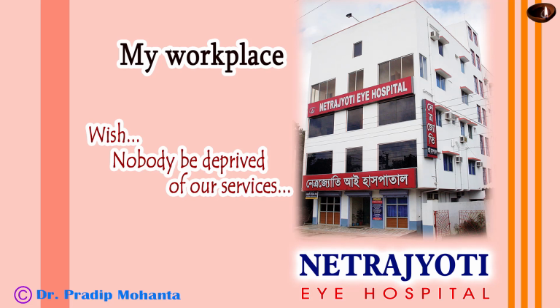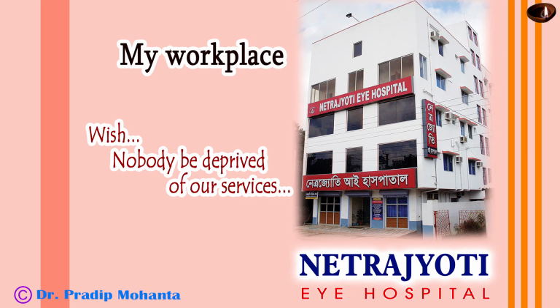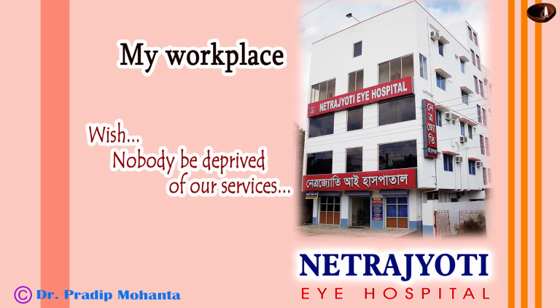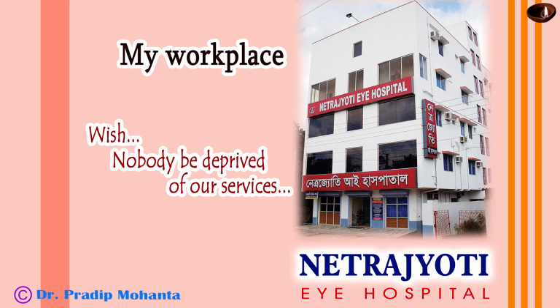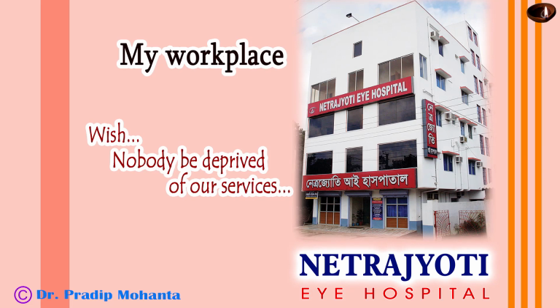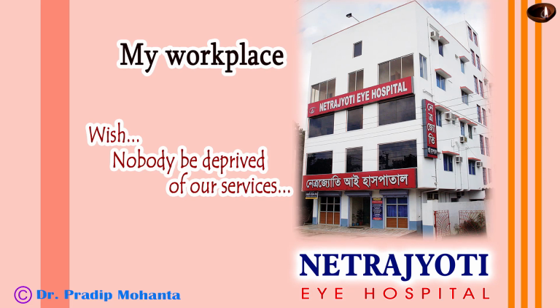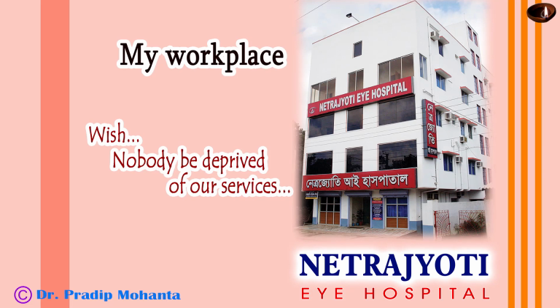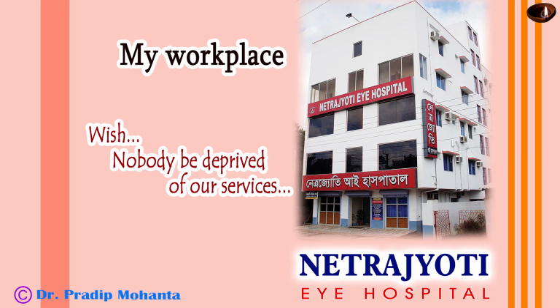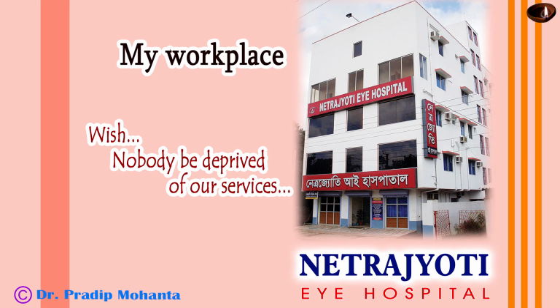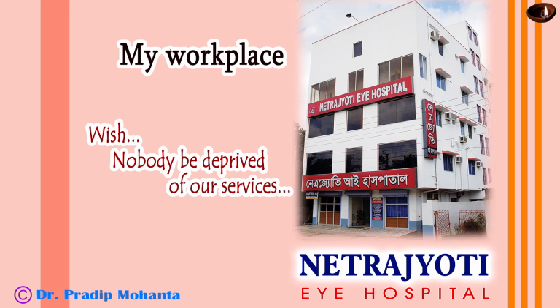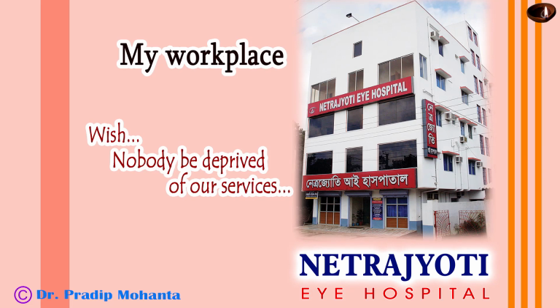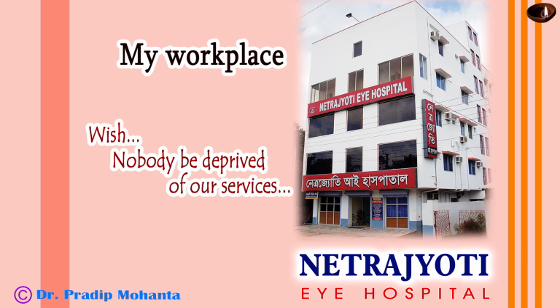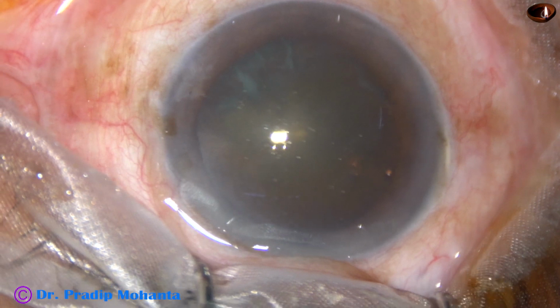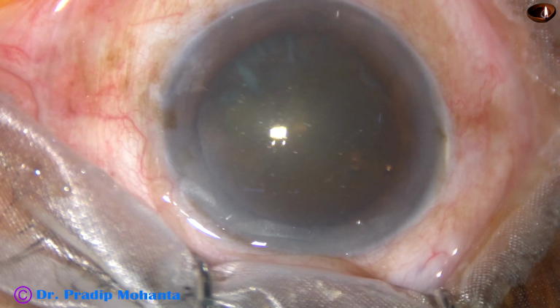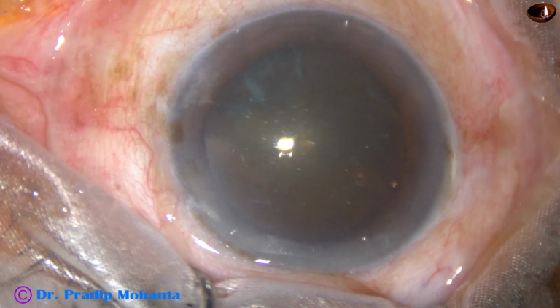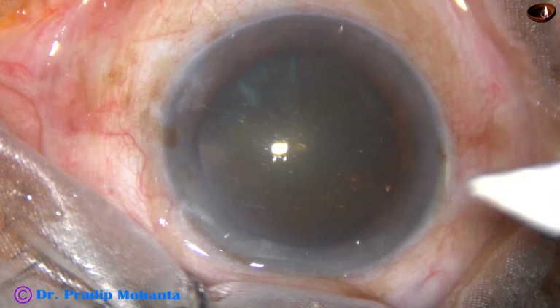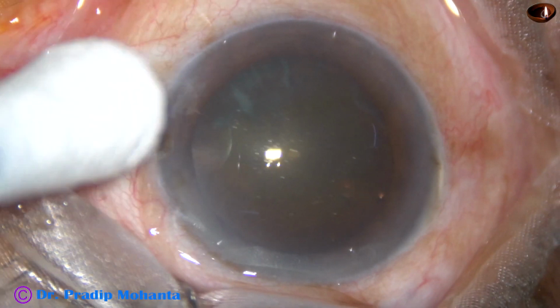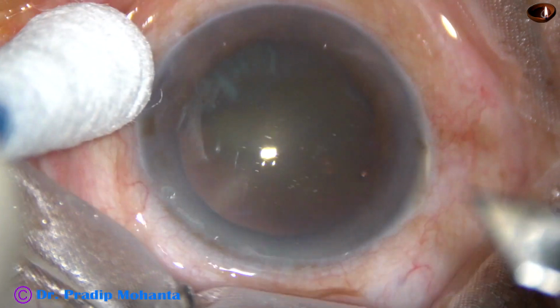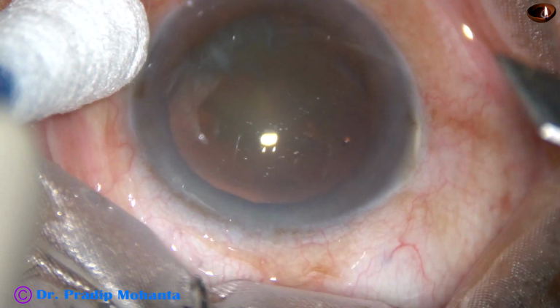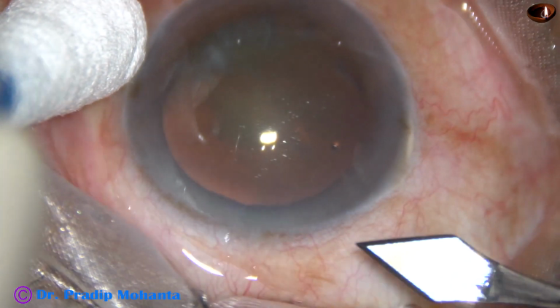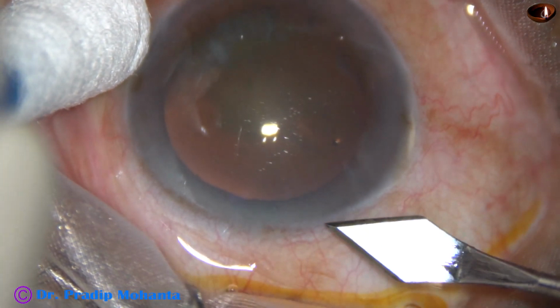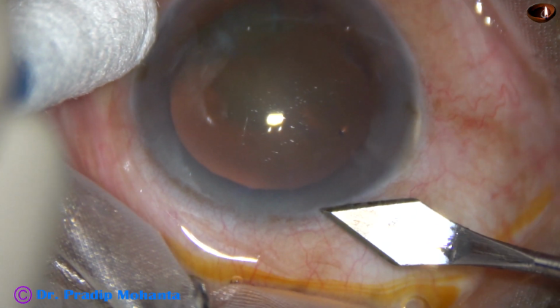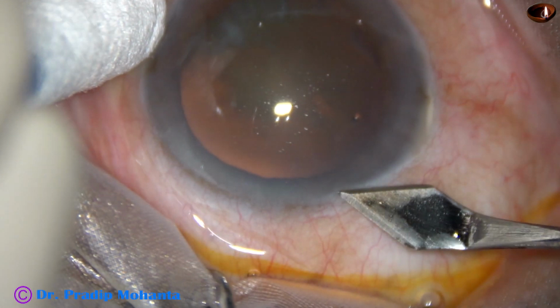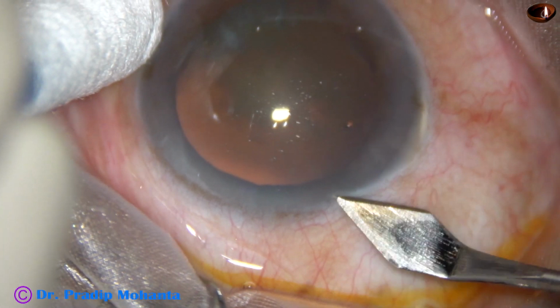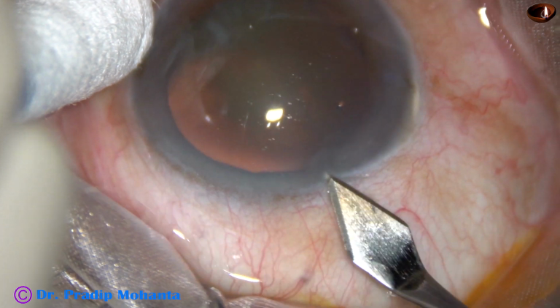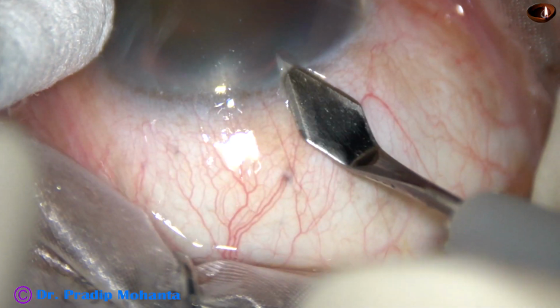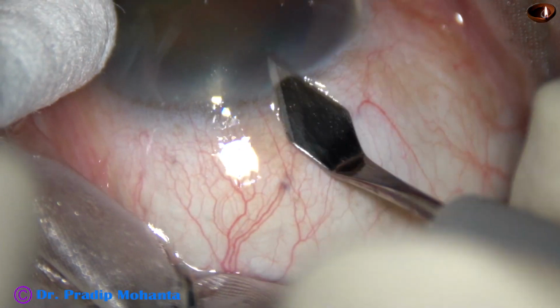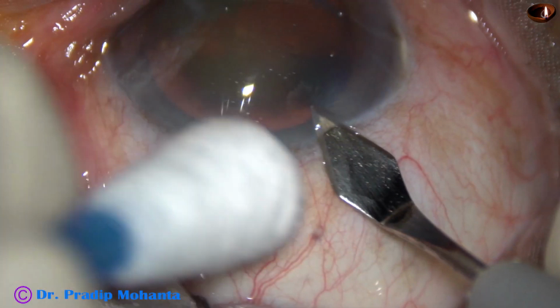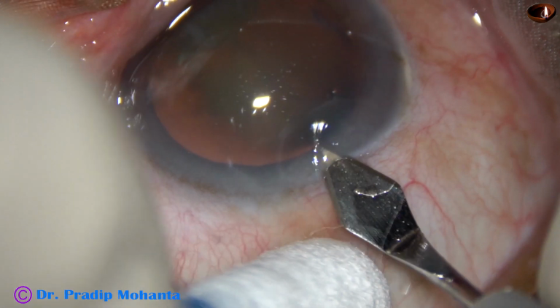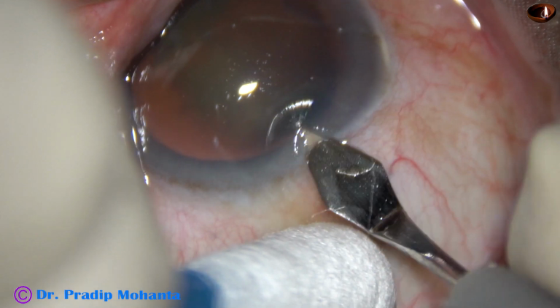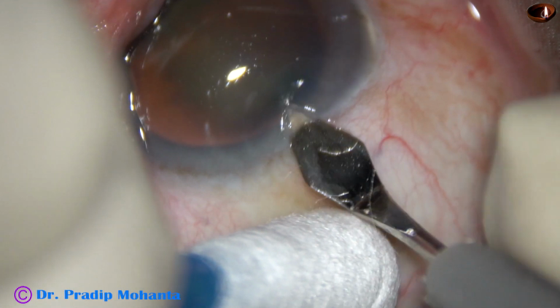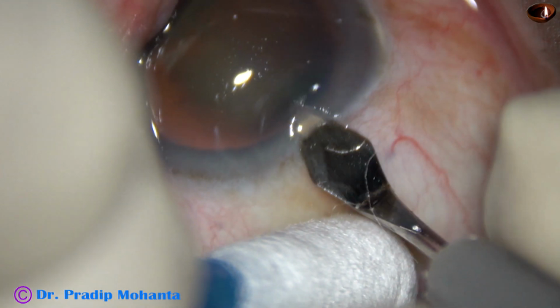Friends, welcome to my workplace at Ranaghat, West Bengal, India. This is a soft cataract, and soft cataracts are sometimes hard to manage. Let us observe this surgery.